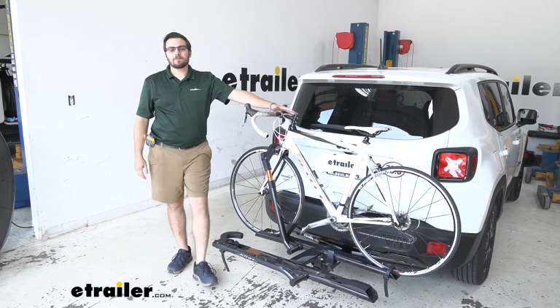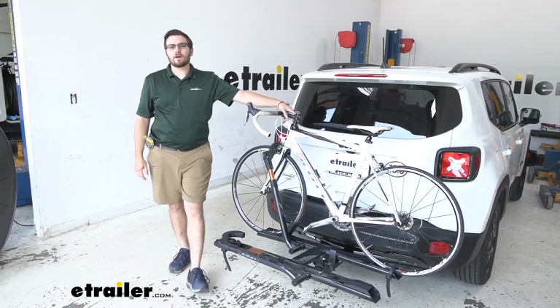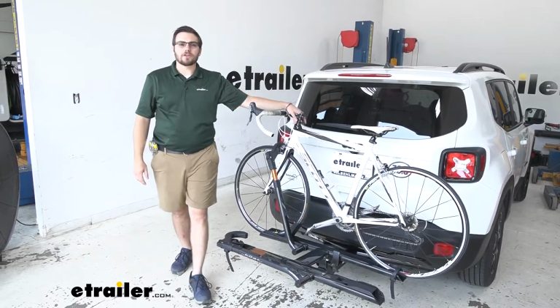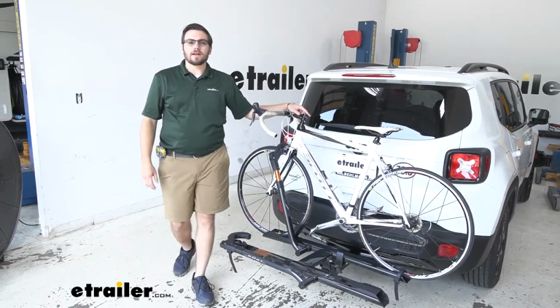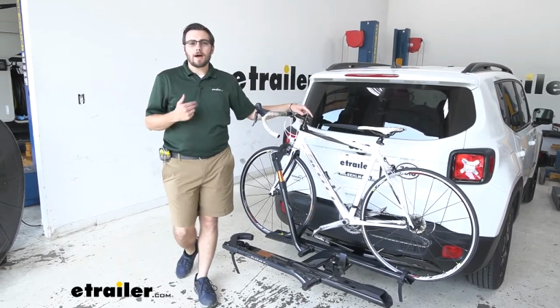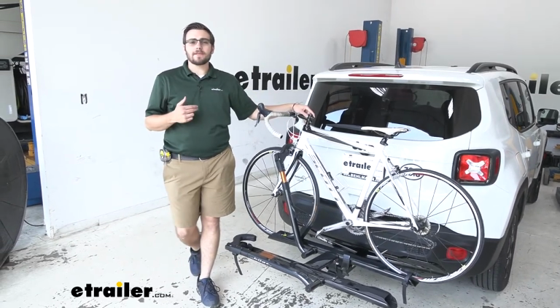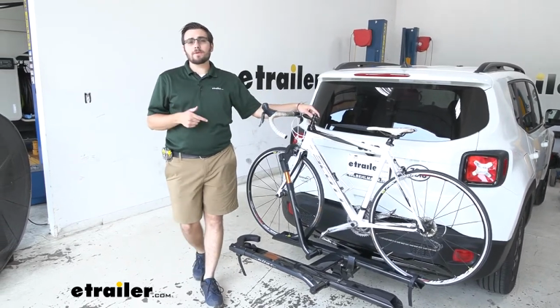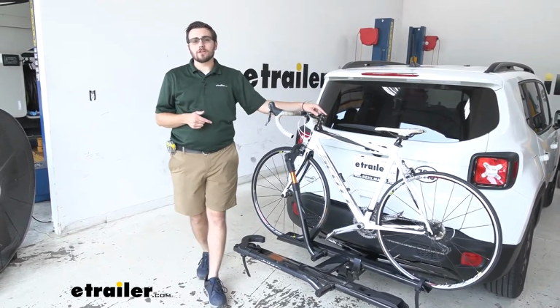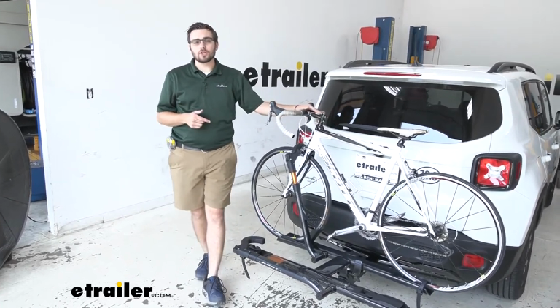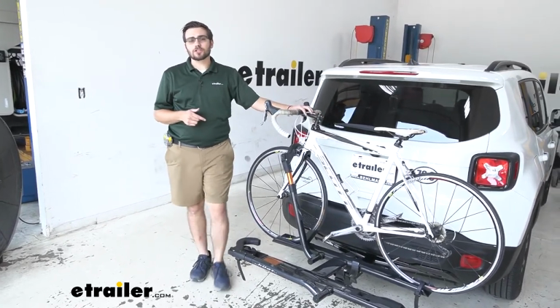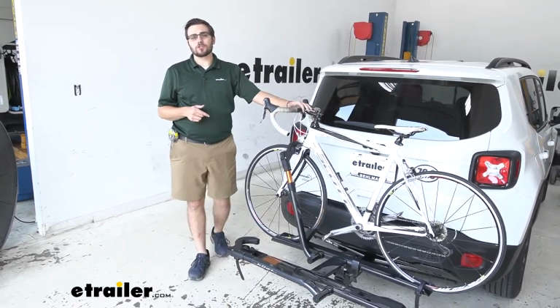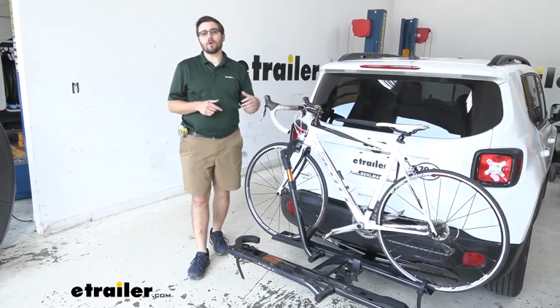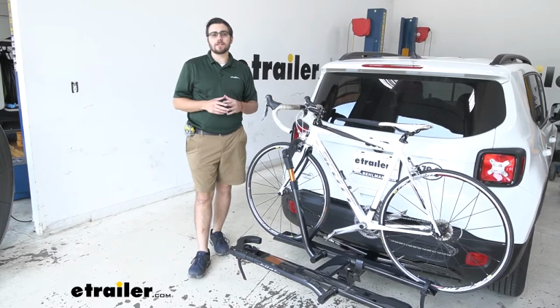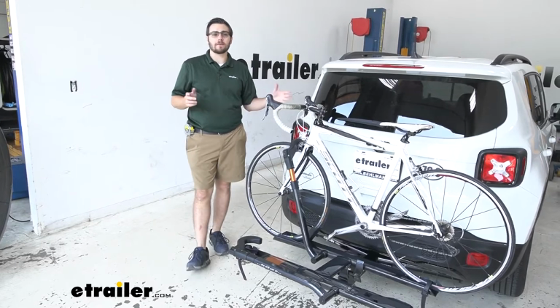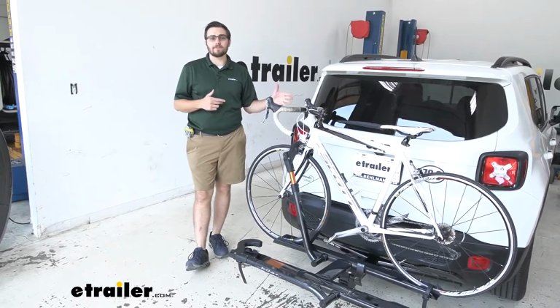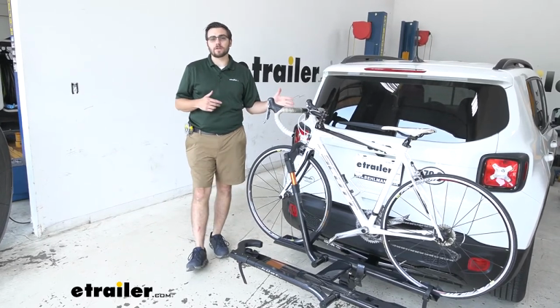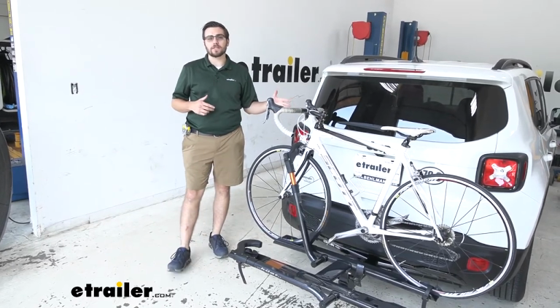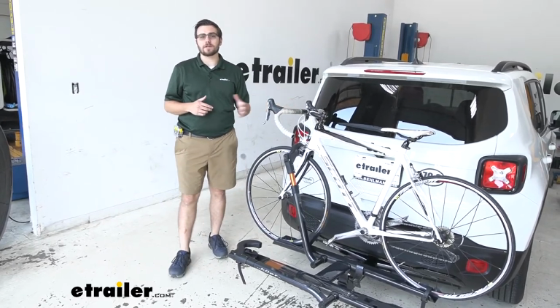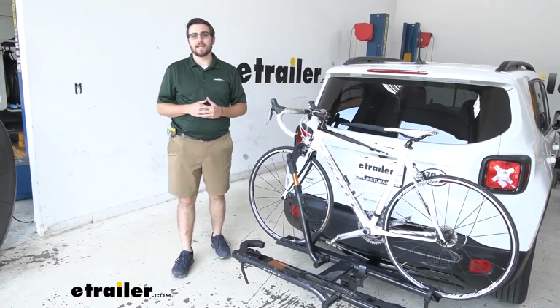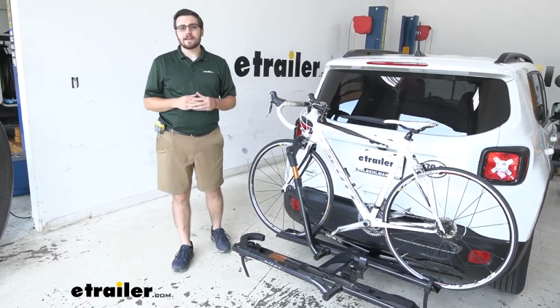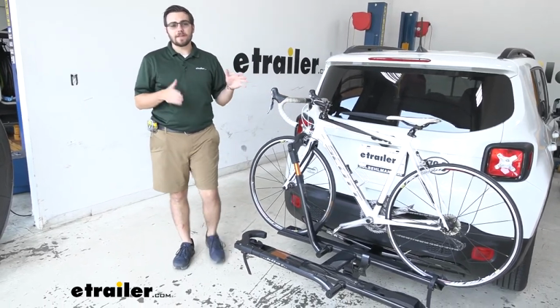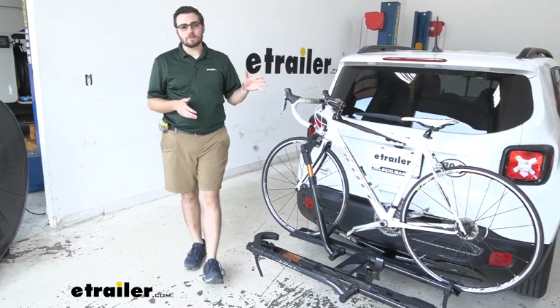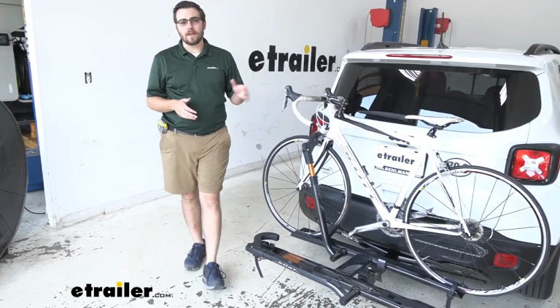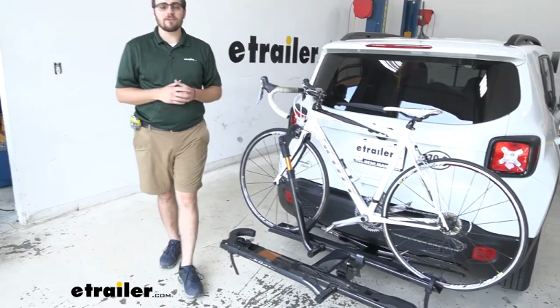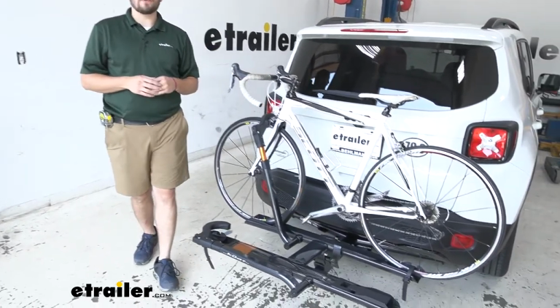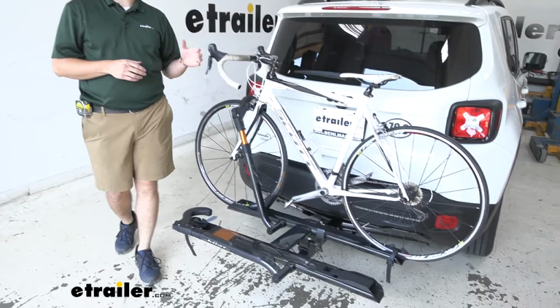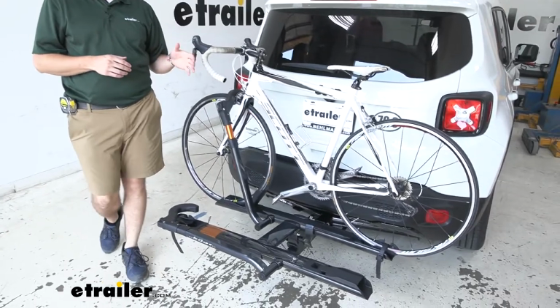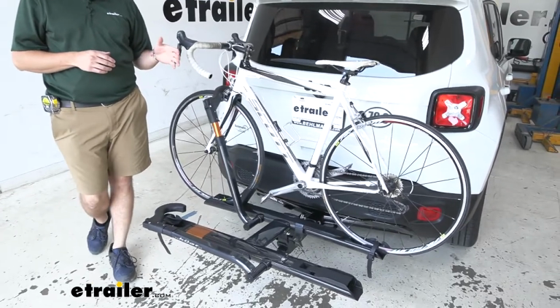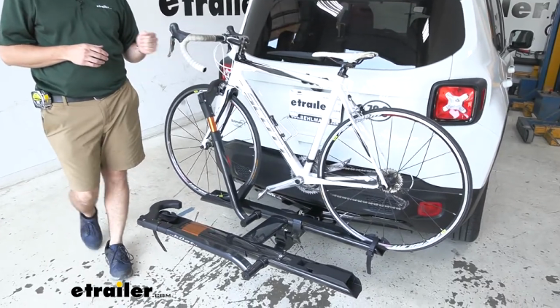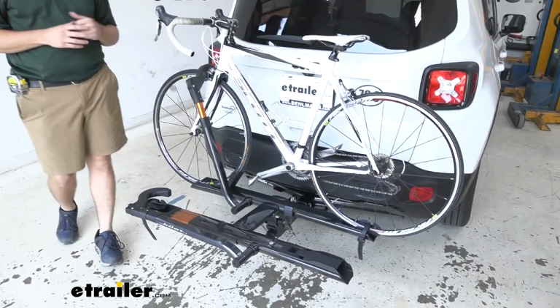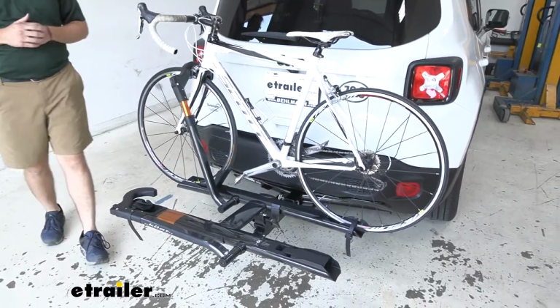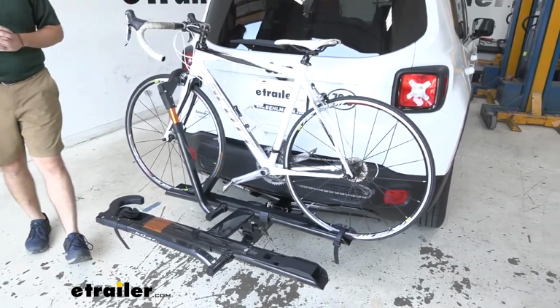Hey everybody, welcome to eTrailer.com. I'm Bobby, and today we're taking a look at the Kuat Sherpa 2.0 here on the back of our 2020 Jeep Renegade. It's going to be an awesome little way of giving yourself a nice platform rack to get your bikes to wherever you want to go.